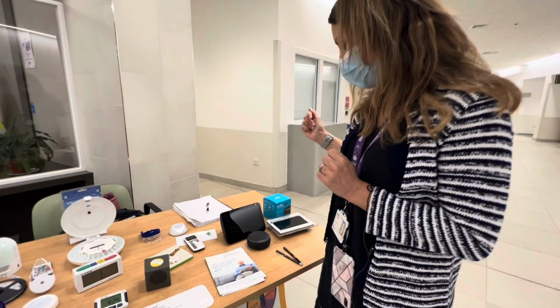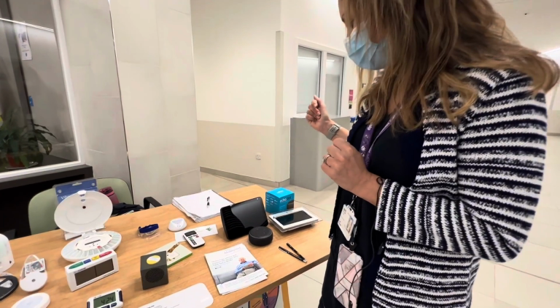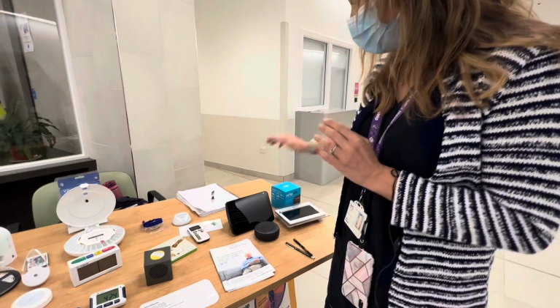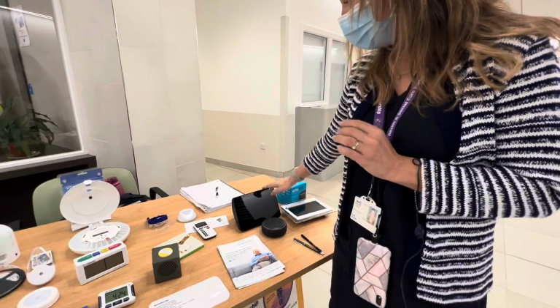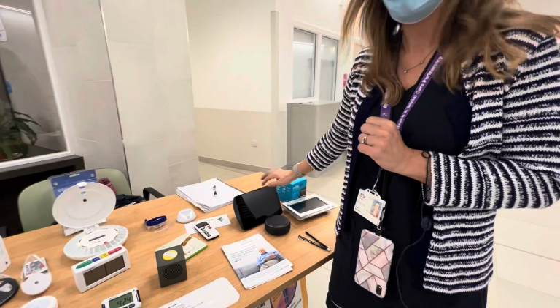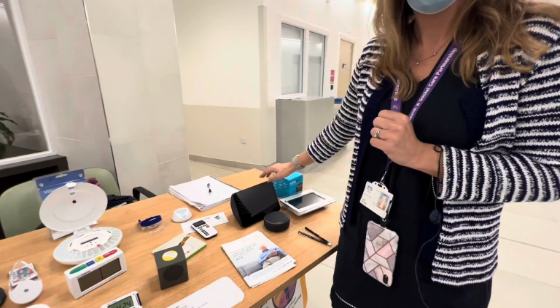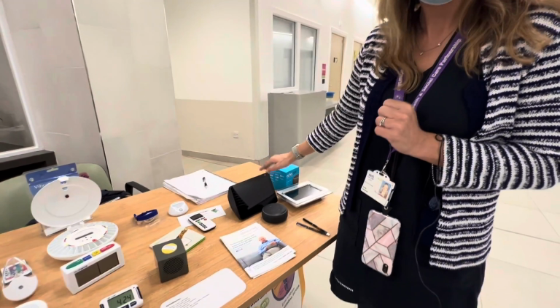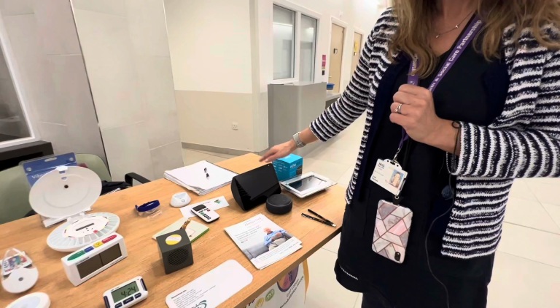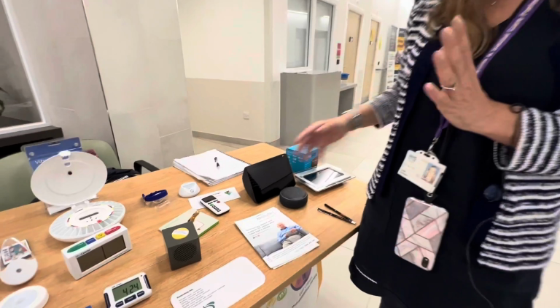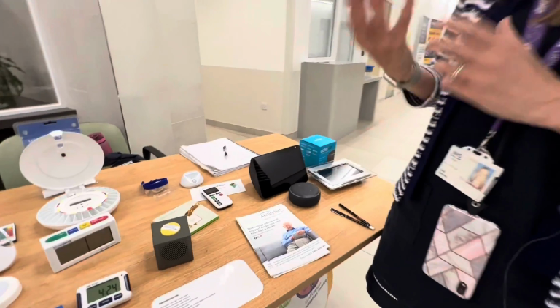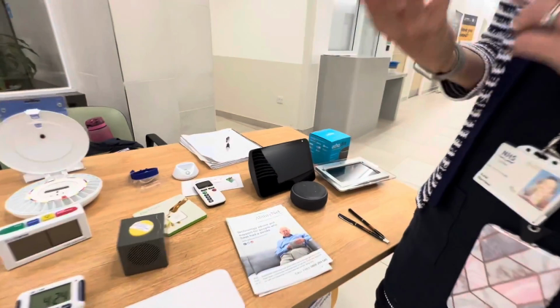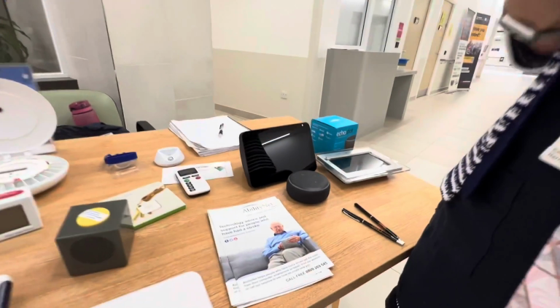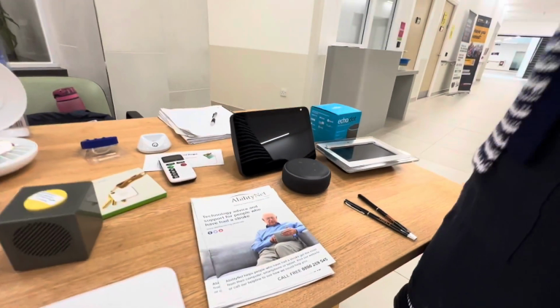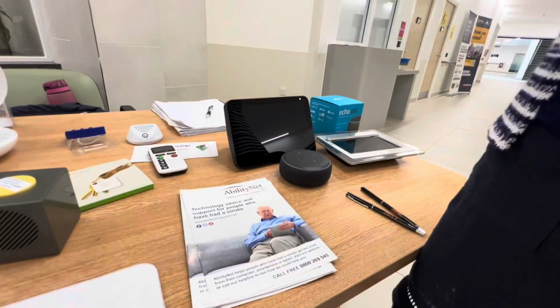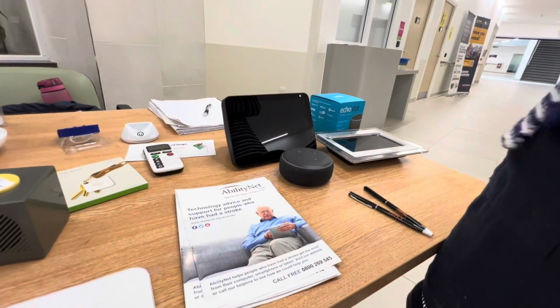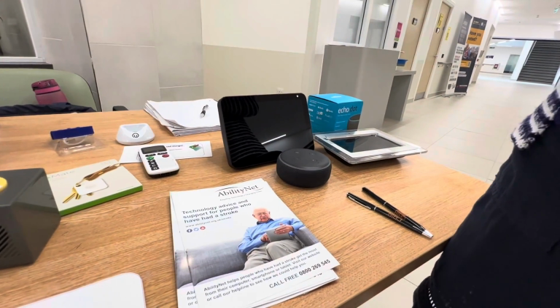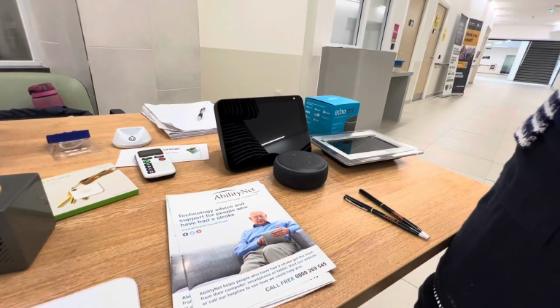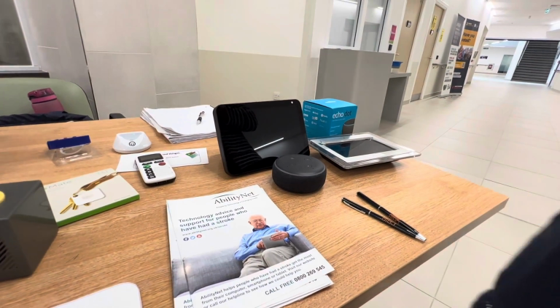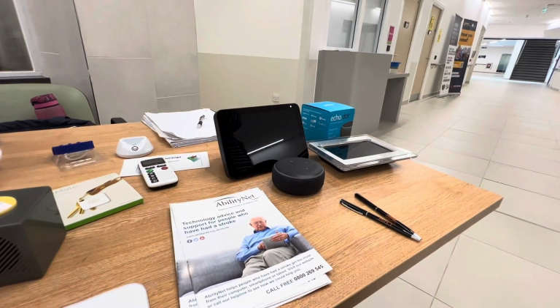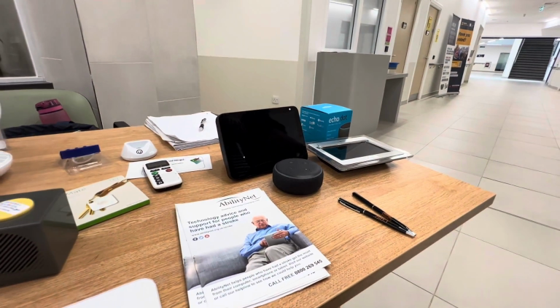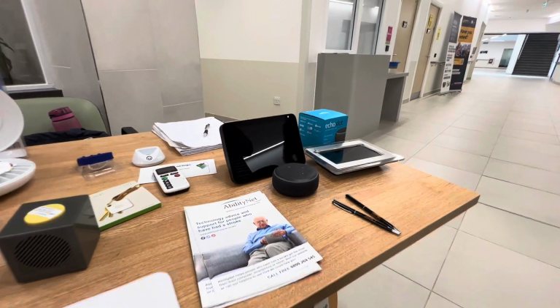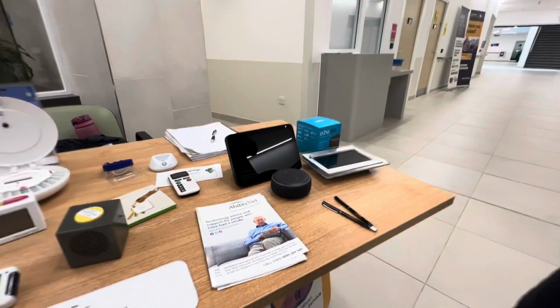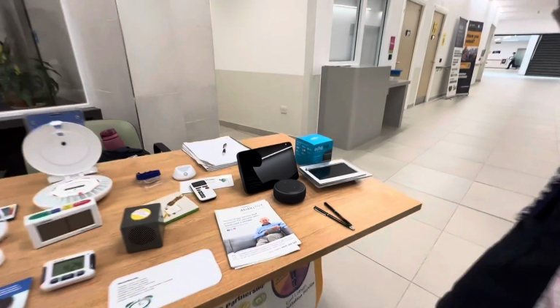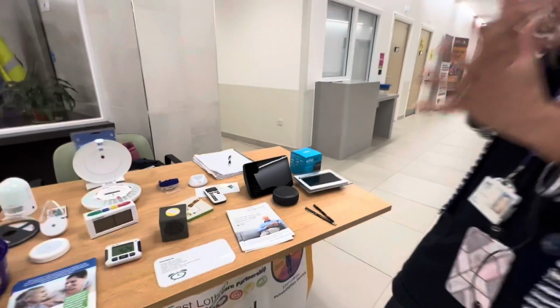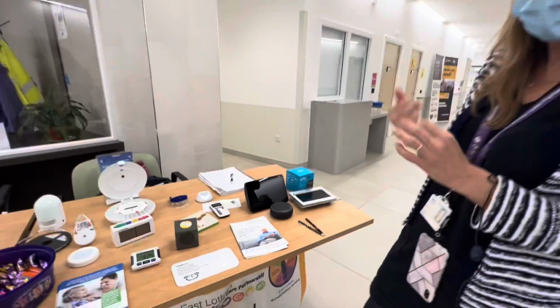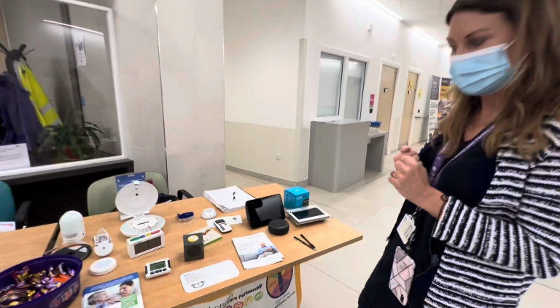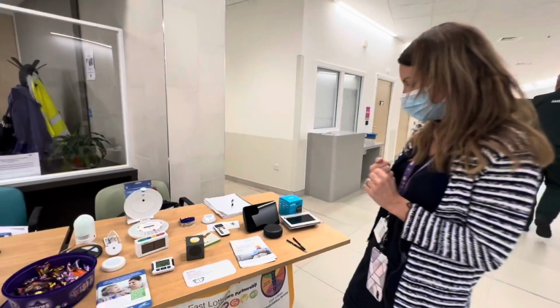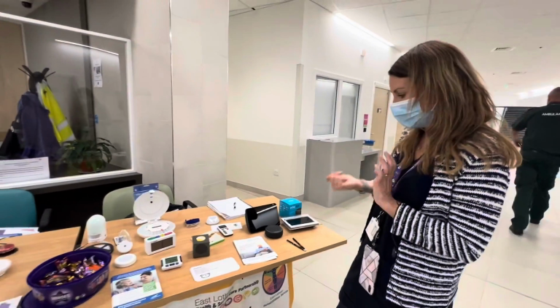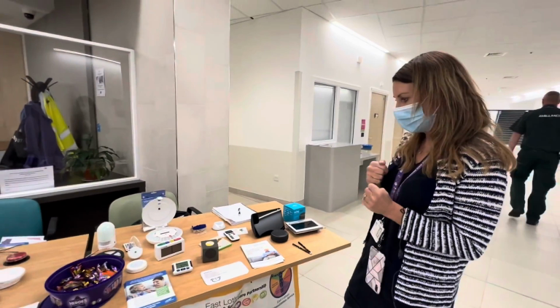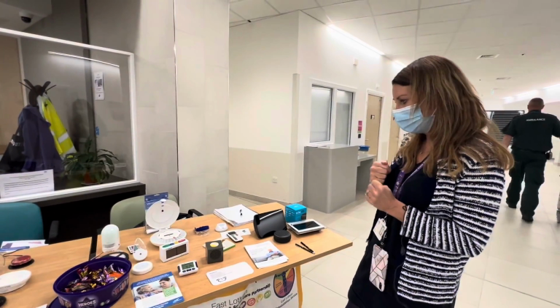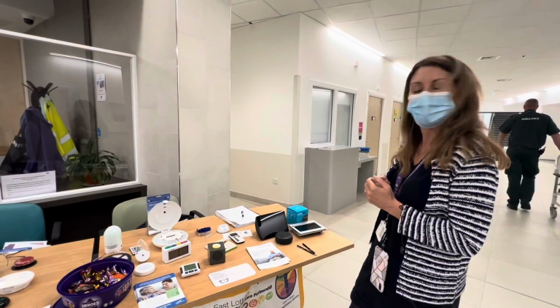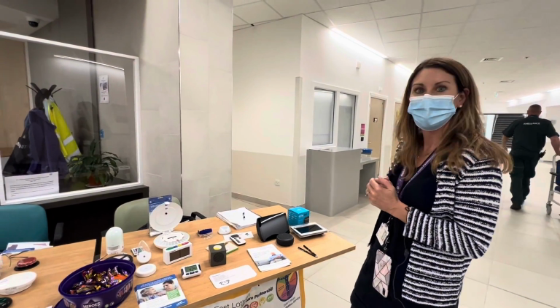This one here has got video as well, so you can personalise that from a family's point of view. They can drop in on you, have a conversation, check up, and make sure that you're doing okay.